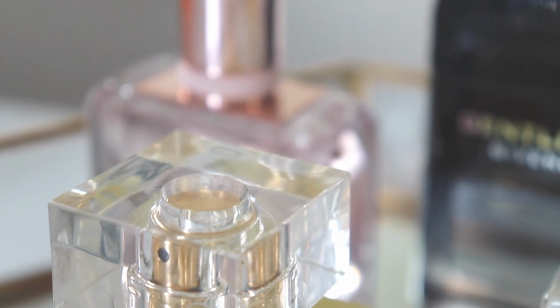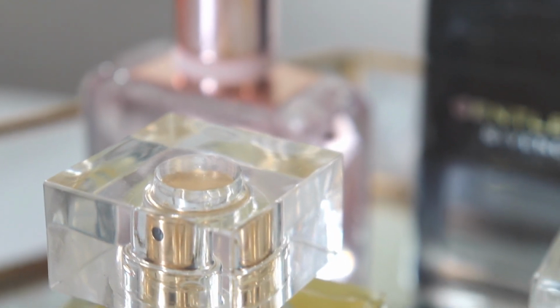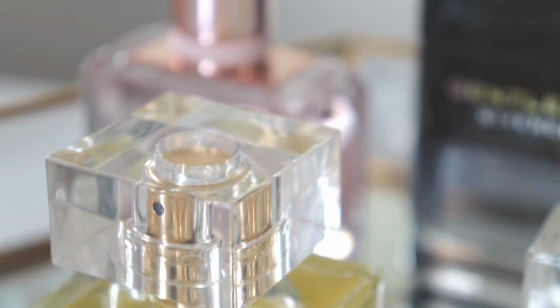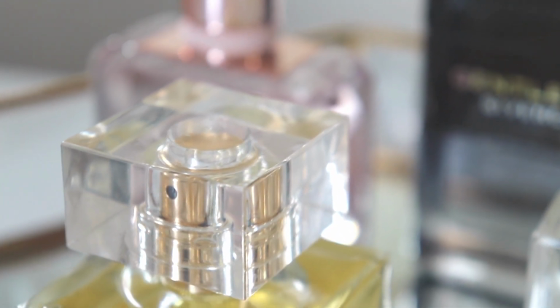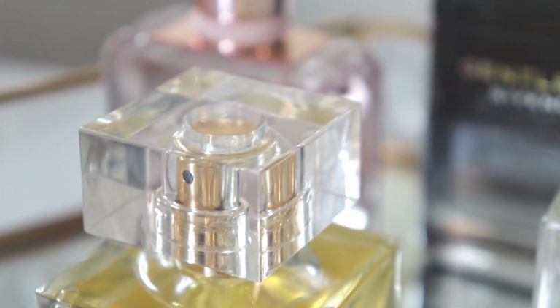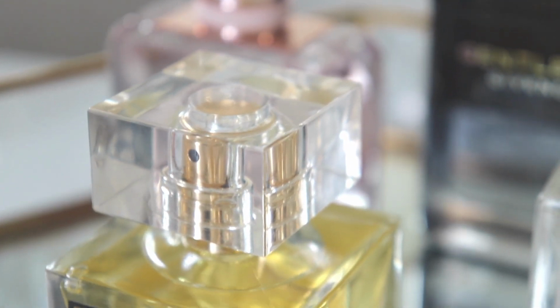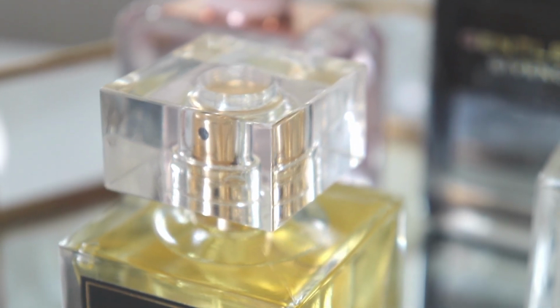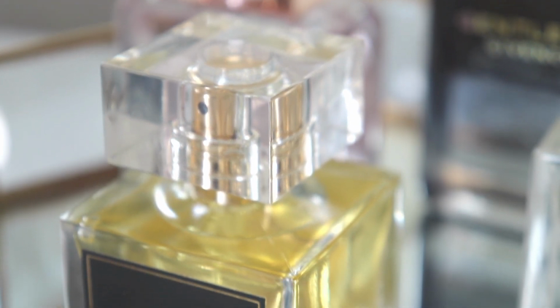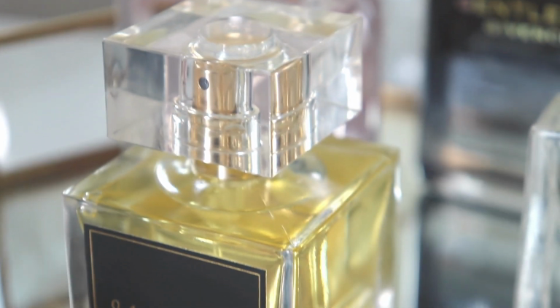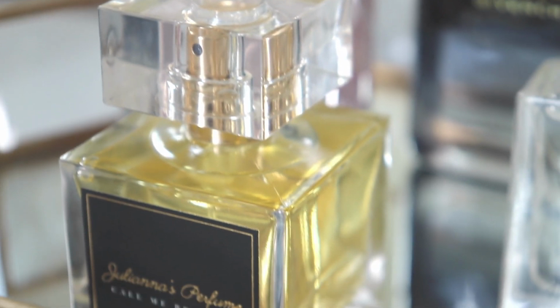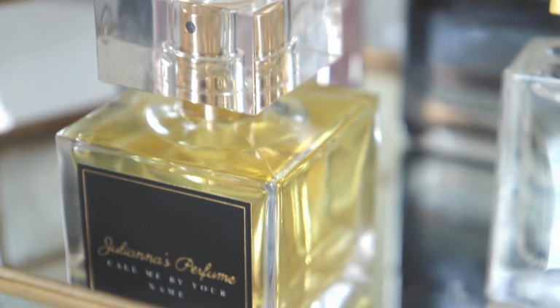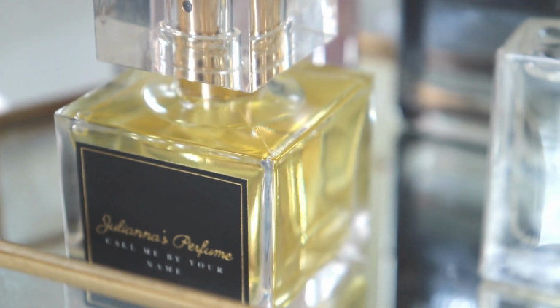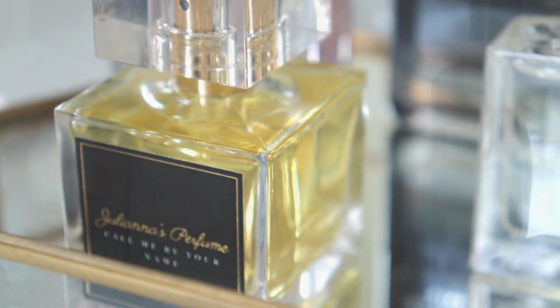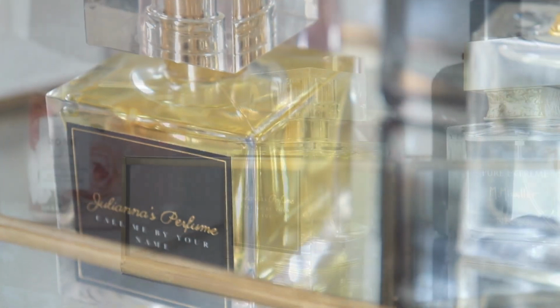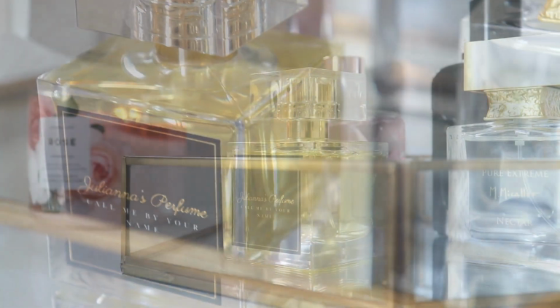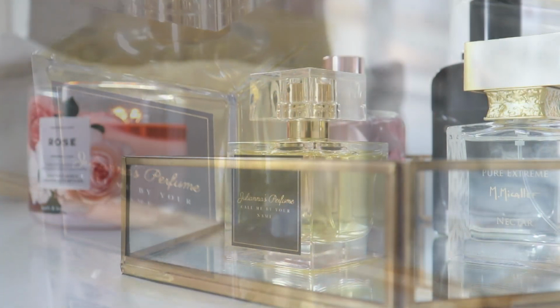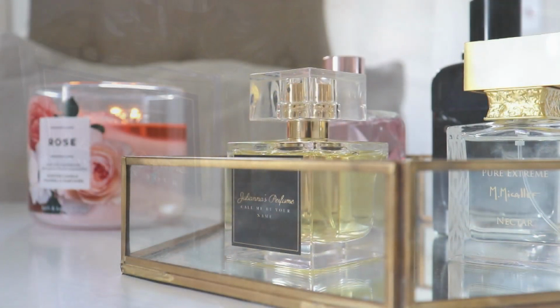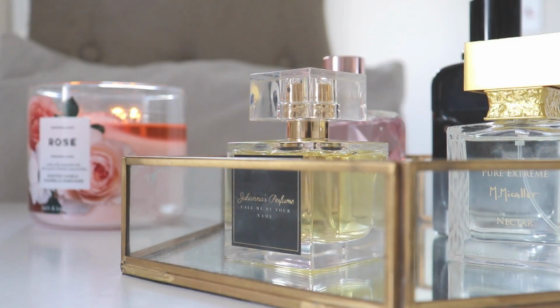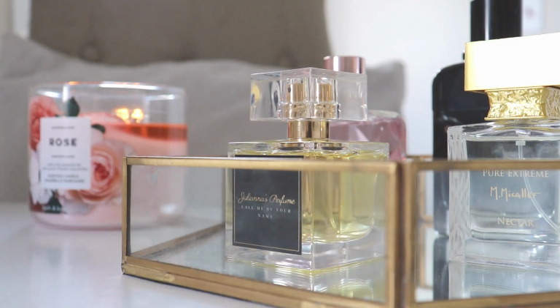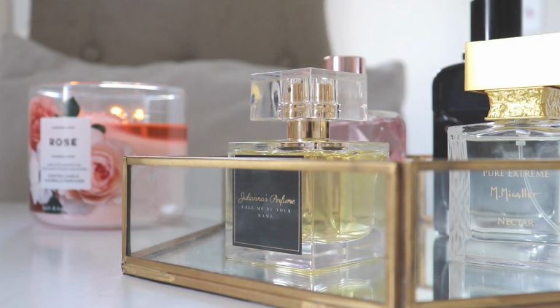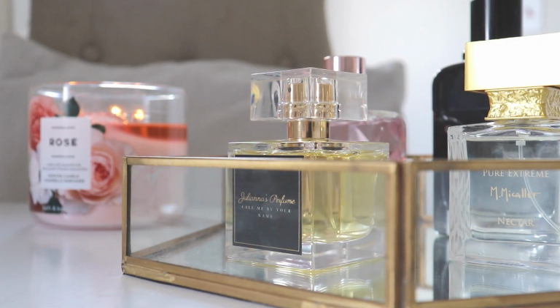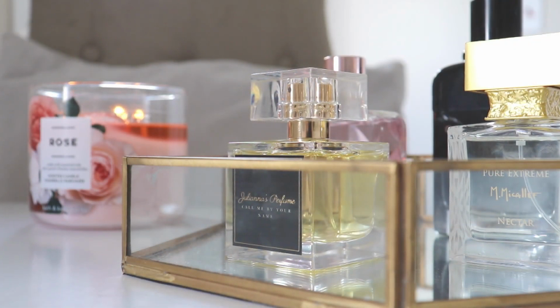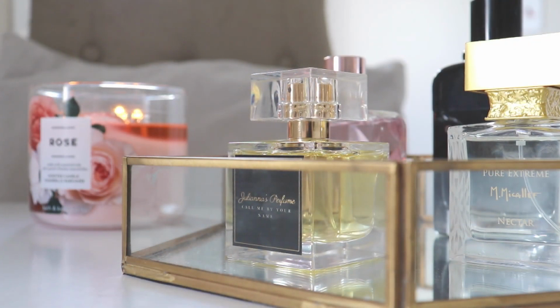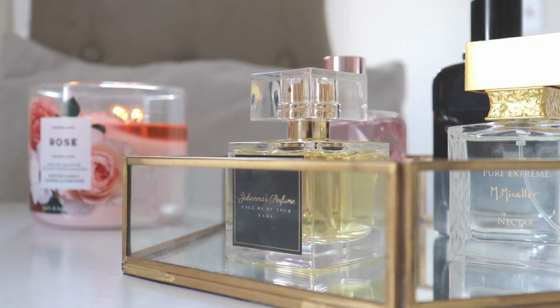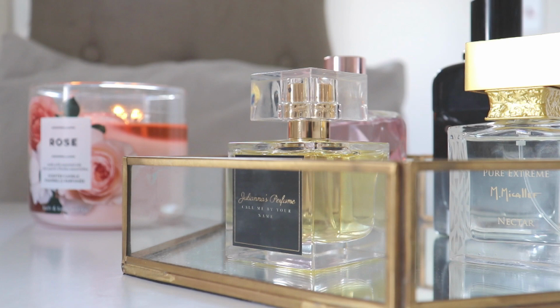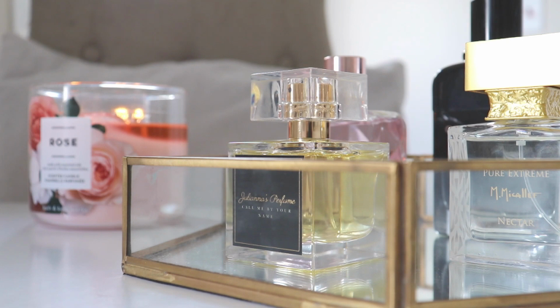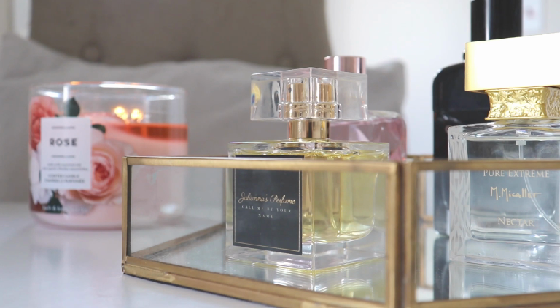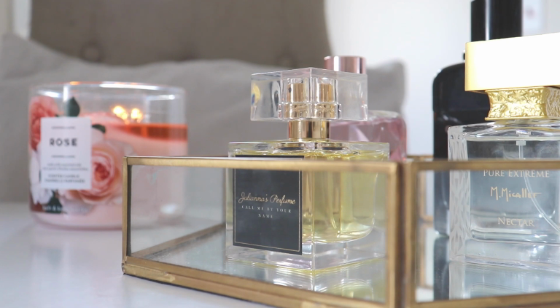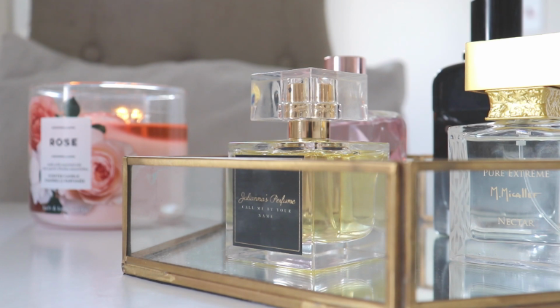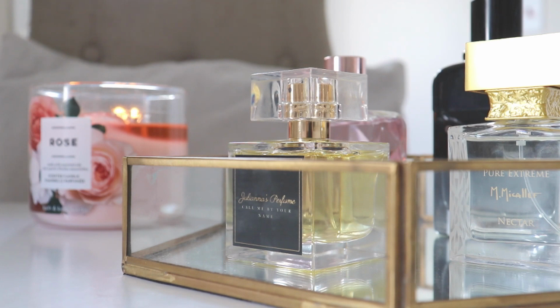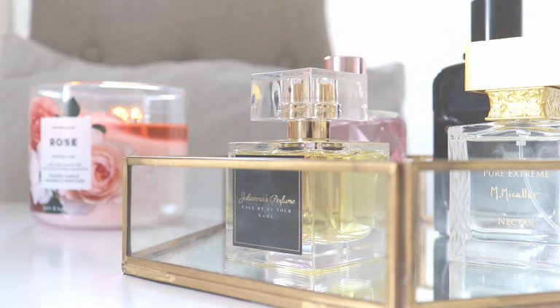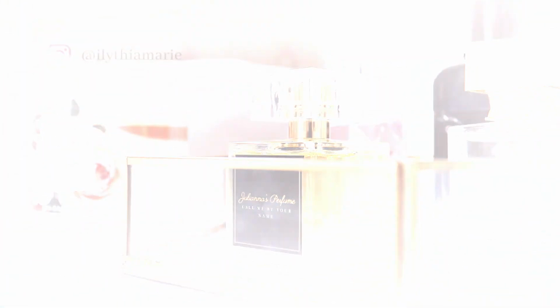That's it for today's perfume haul — I hope you enjoyed hearing my thoughts on these fragrances. I'd love to know down below if you've smelled any of them and what your thoughts are. Feel free to follow me on Instagram where I share little tidbits of my life you won't see on YouTube, and I'll see you guys very soon in my next video — bye for now!